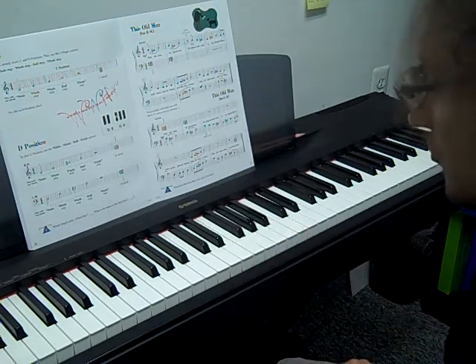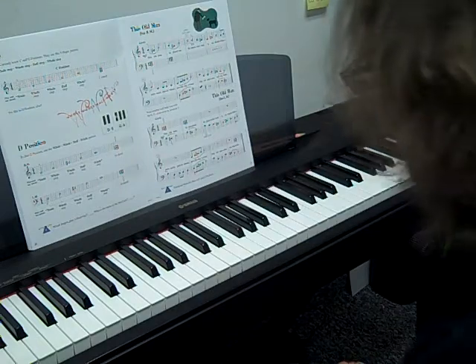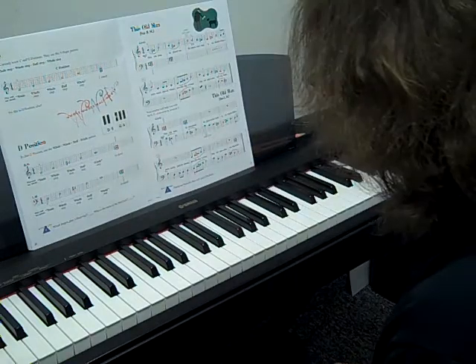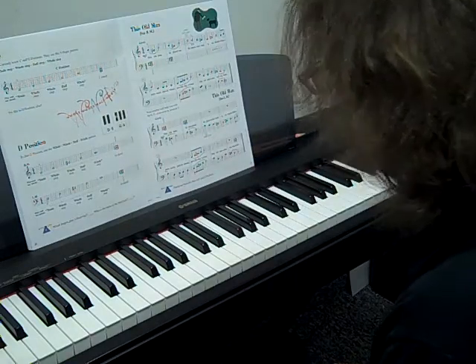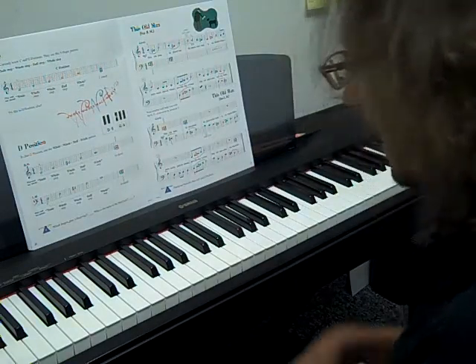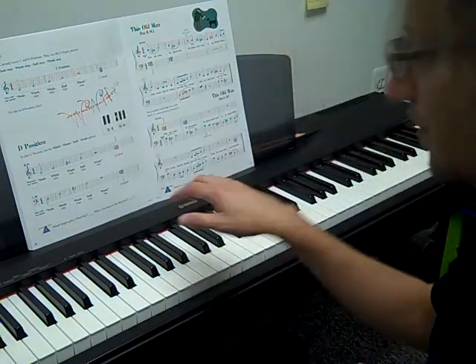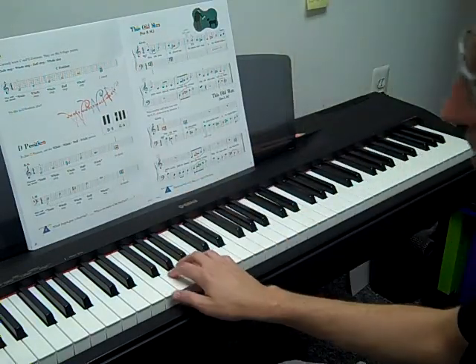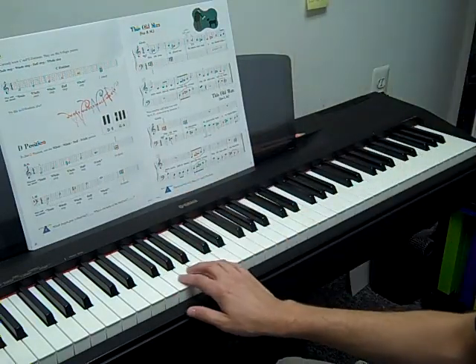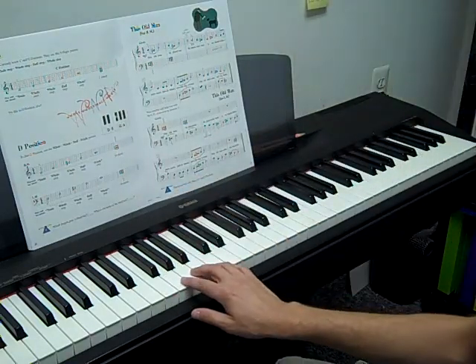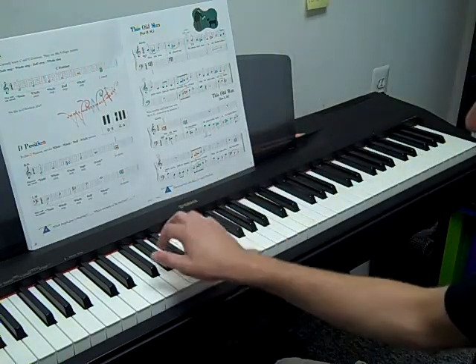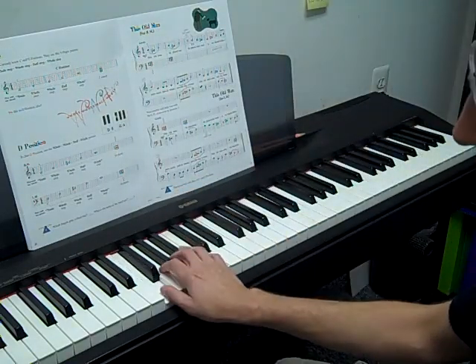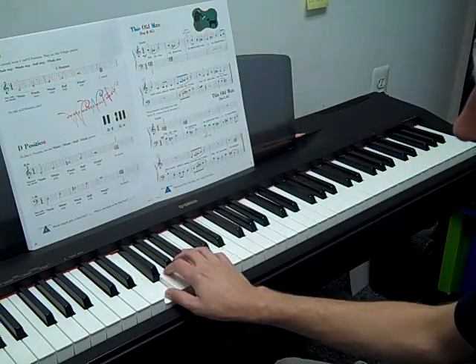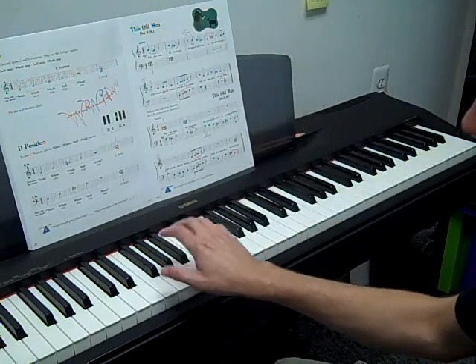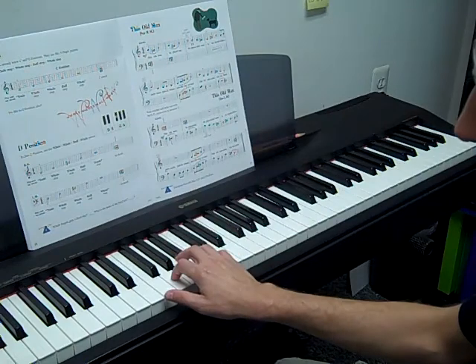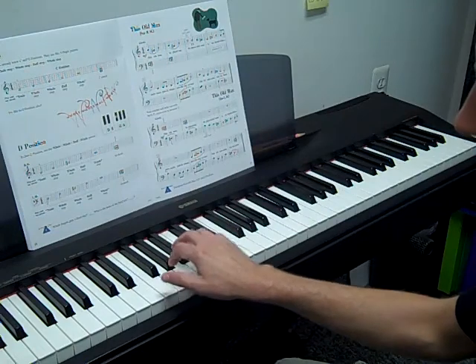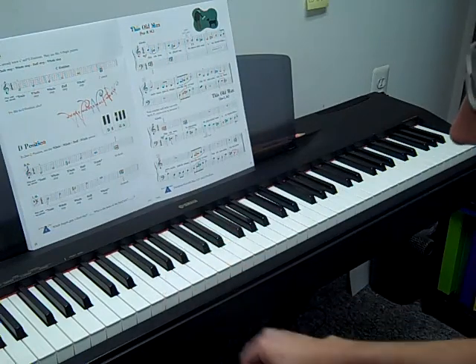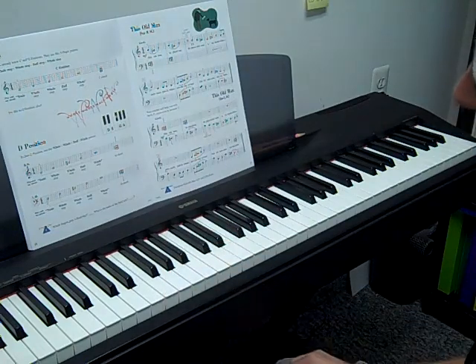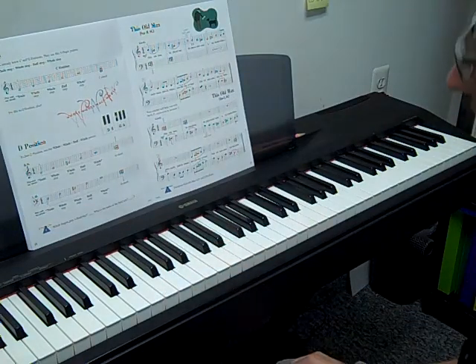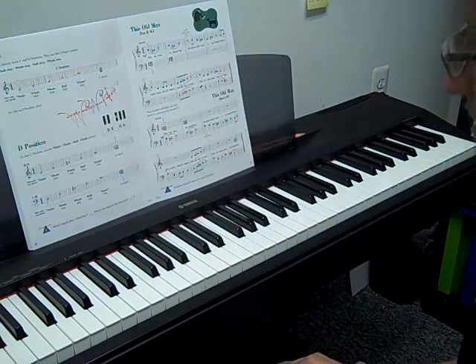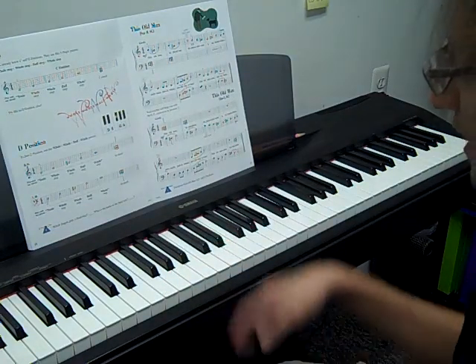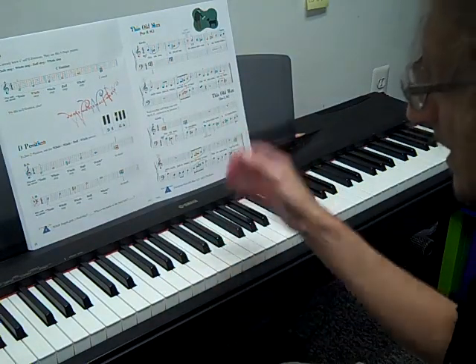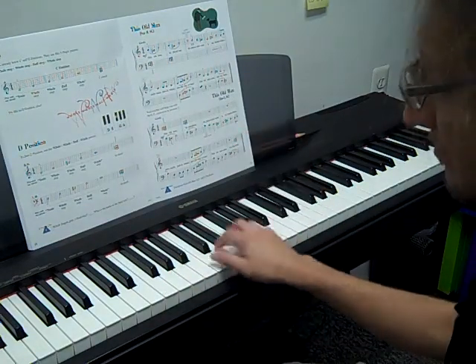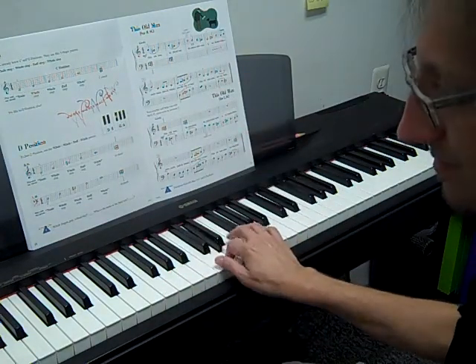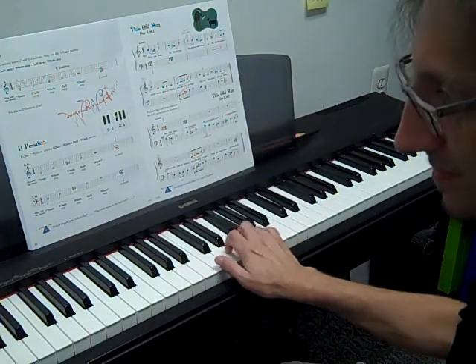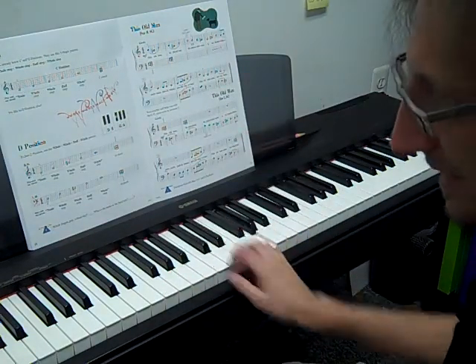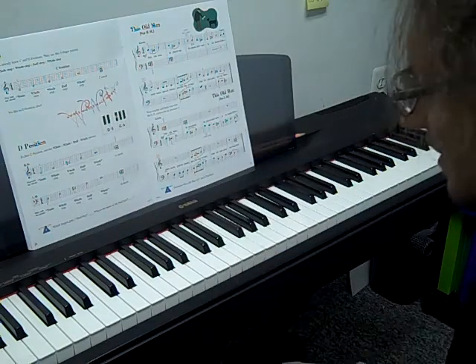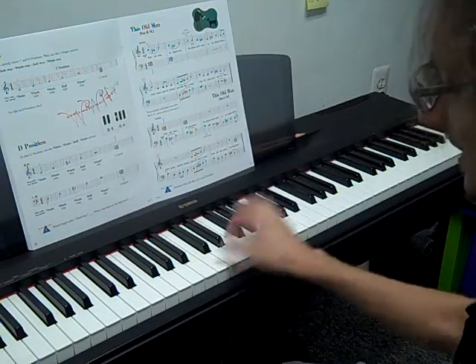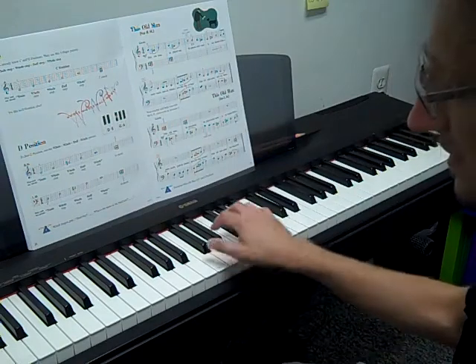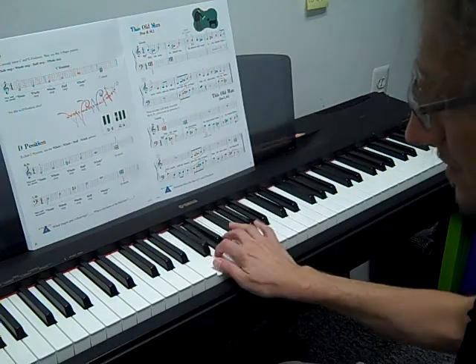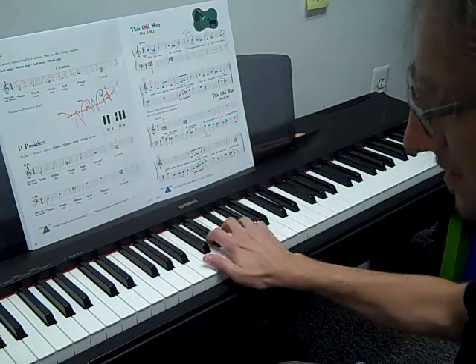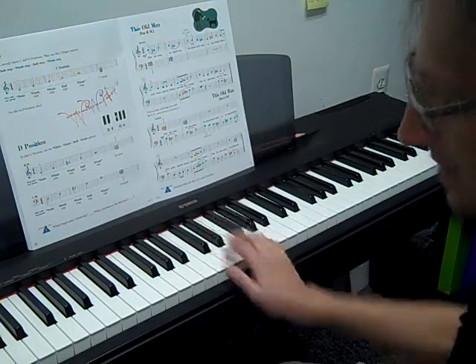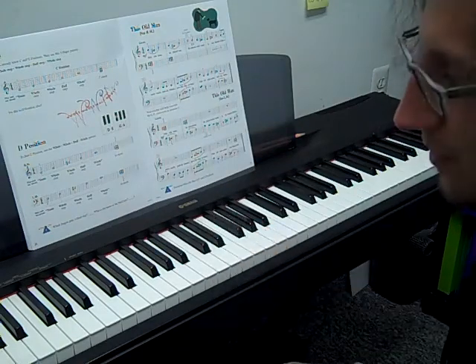Try one off of F by yourself — see if you can figure that out. So F is the tonic, and then go up whole step, whole step, half step, whole step. It should sound like that. If it sounds like this, then you're wrong.